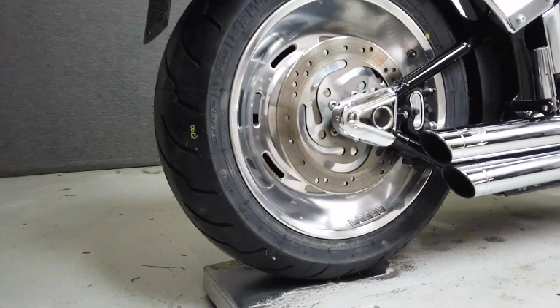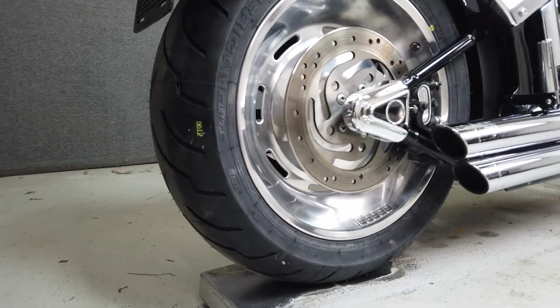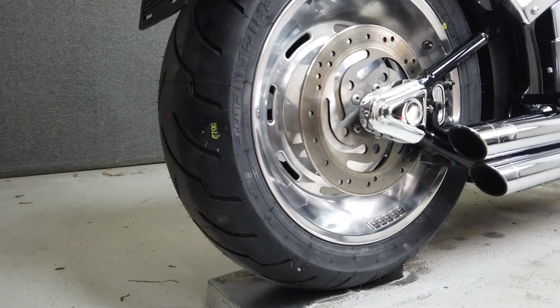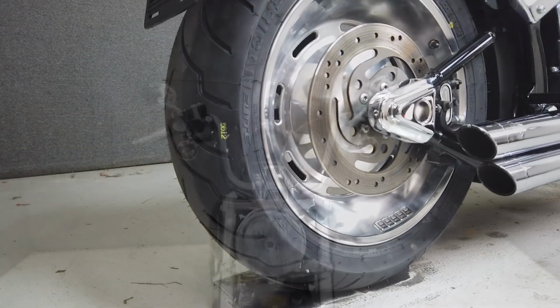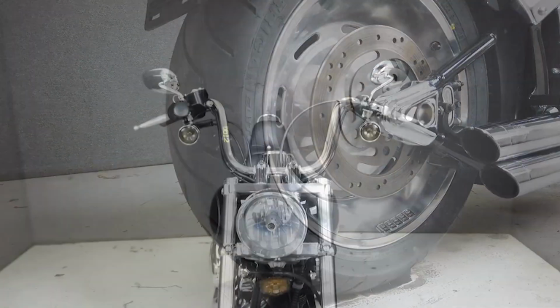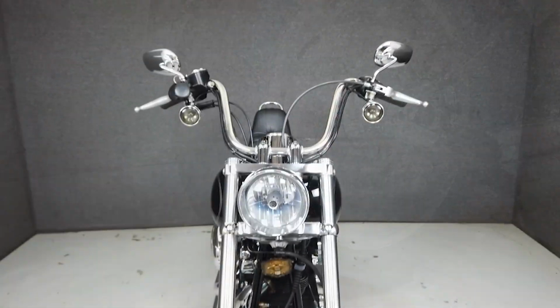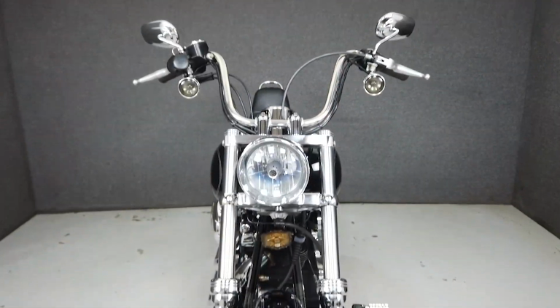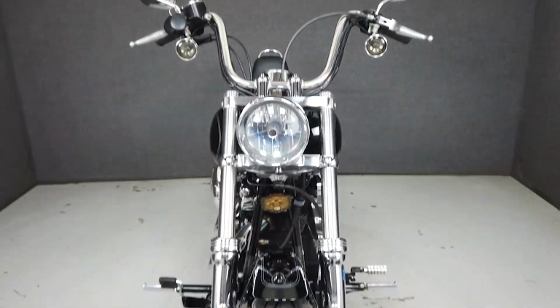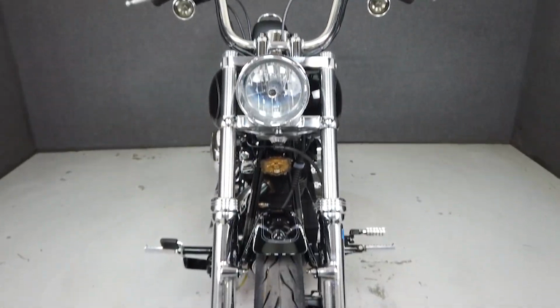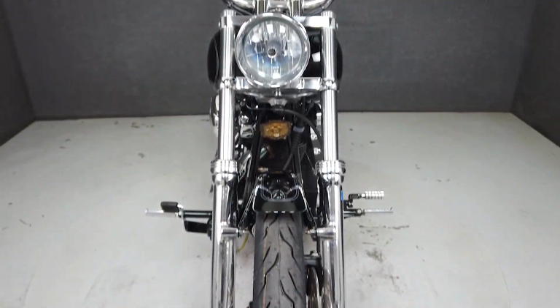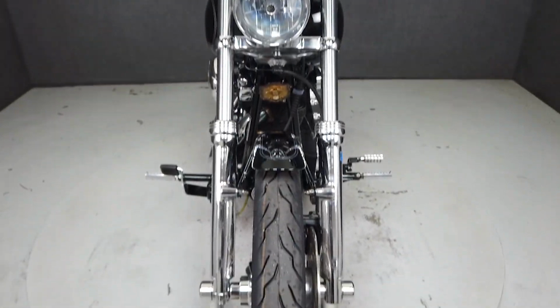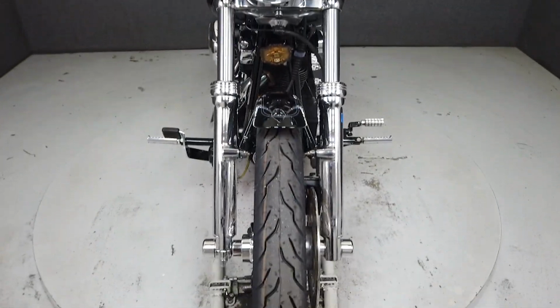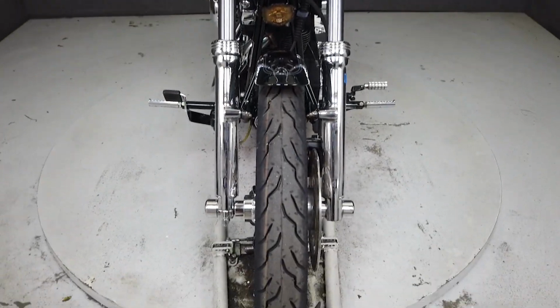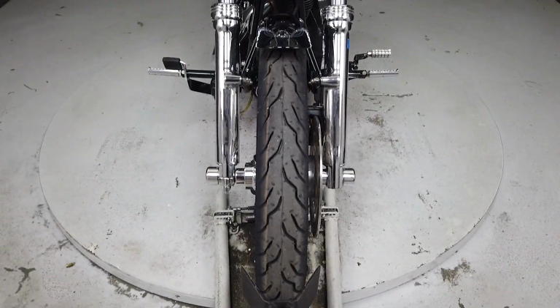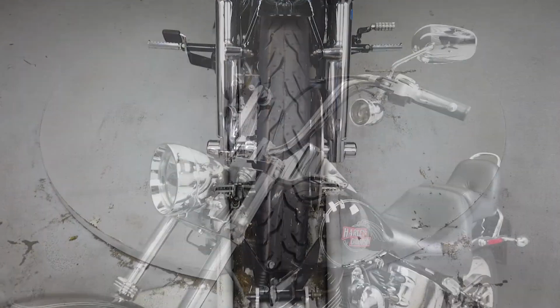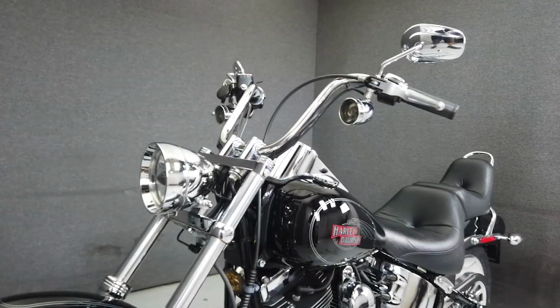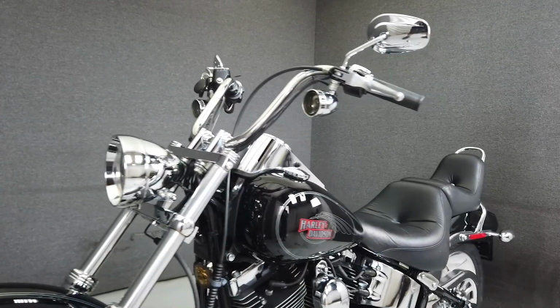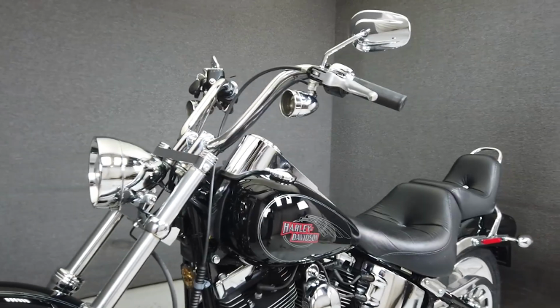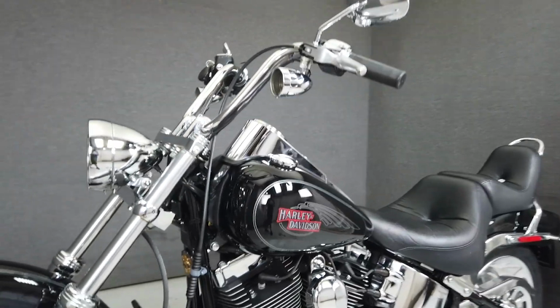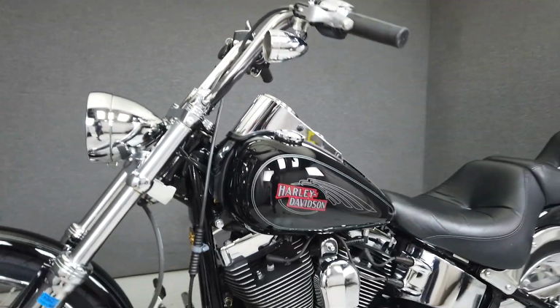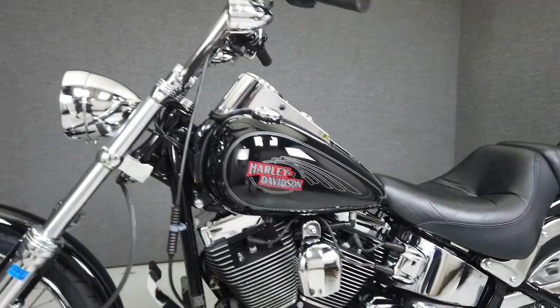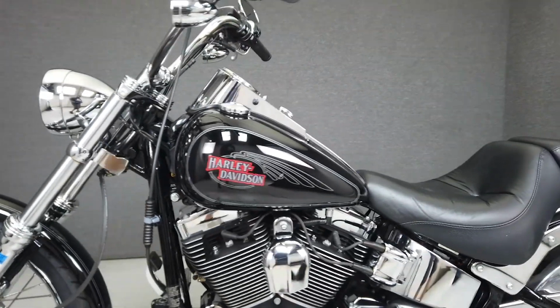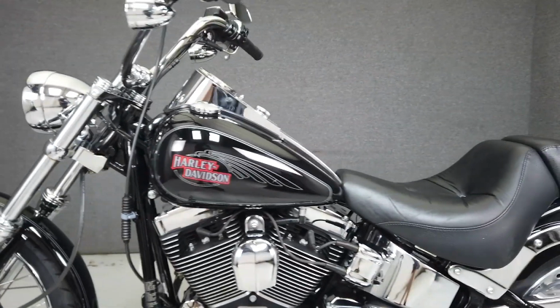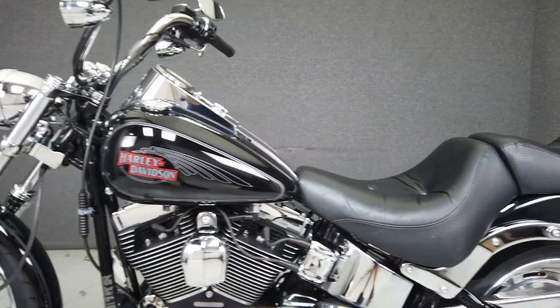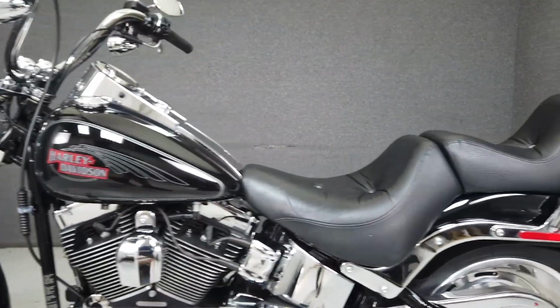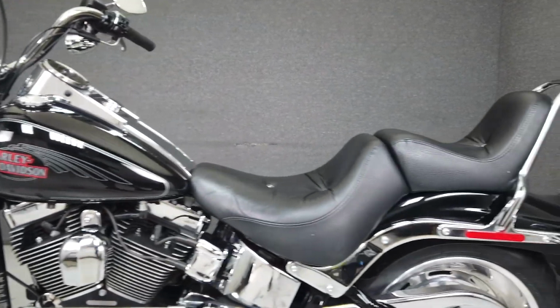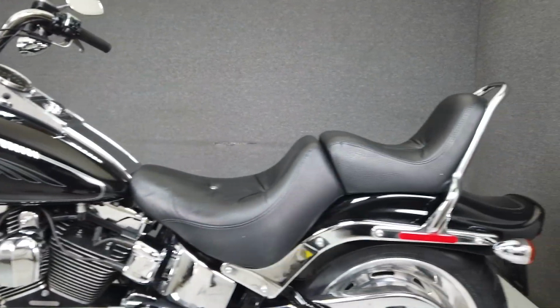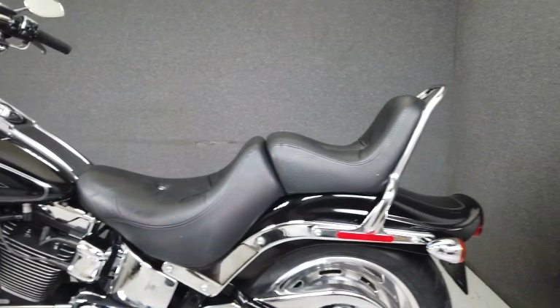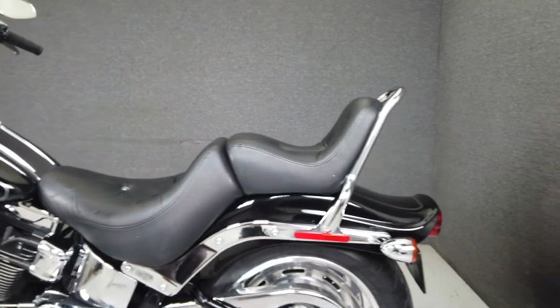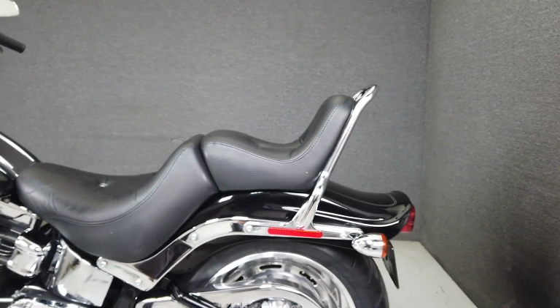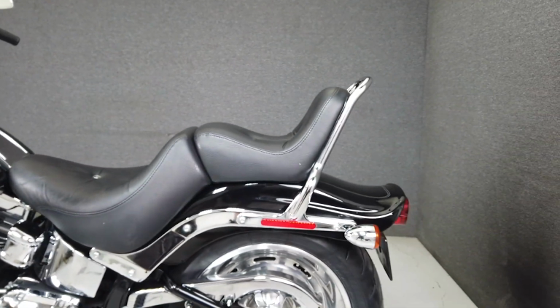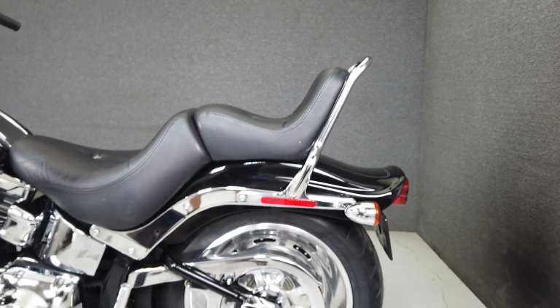It also features steering head bolt caps, smoked front turn signal lenses, a rectifier cover, a steel braided rear brake line, and rear axle block covers. It also has a brand new front and rear tire and is ready to ride.